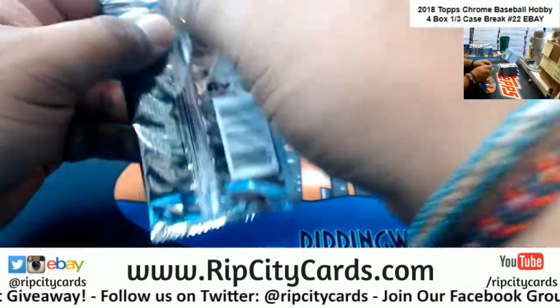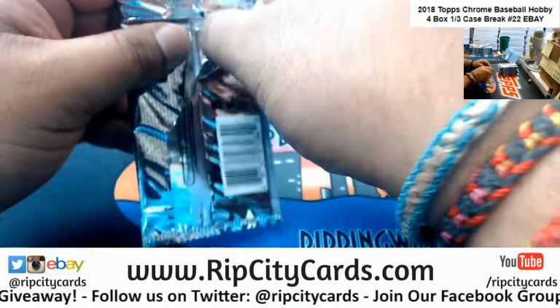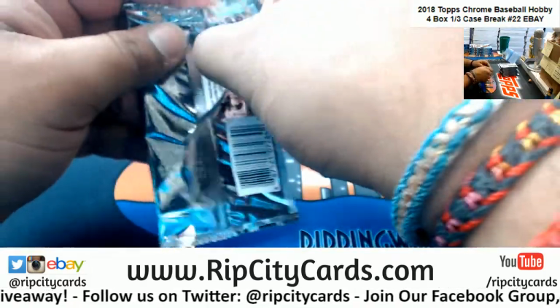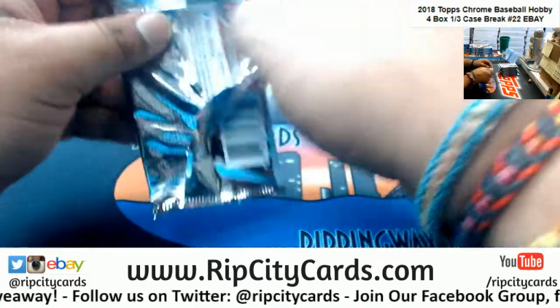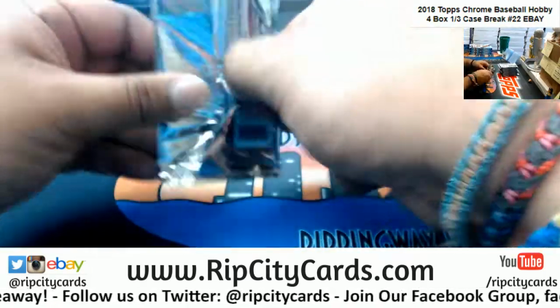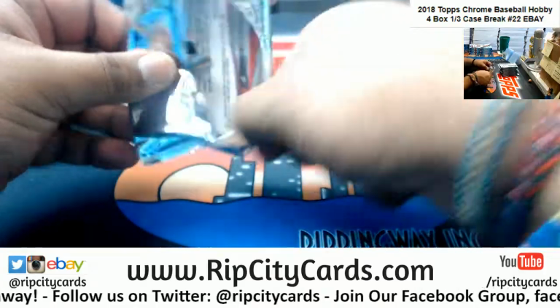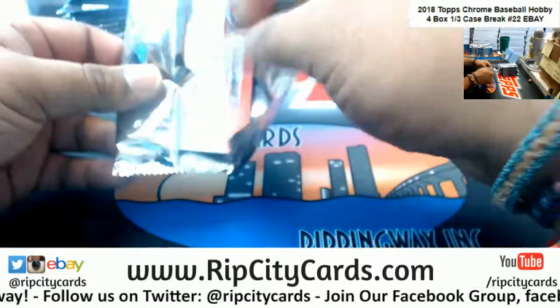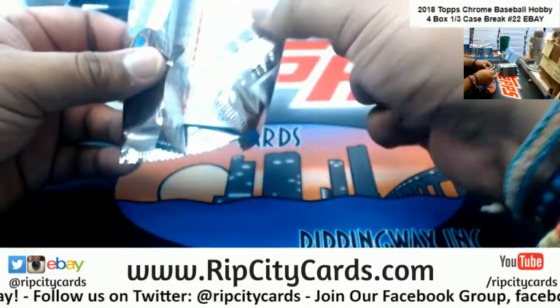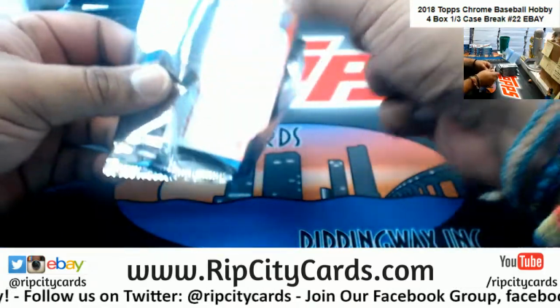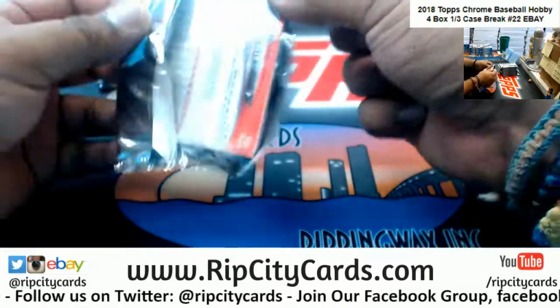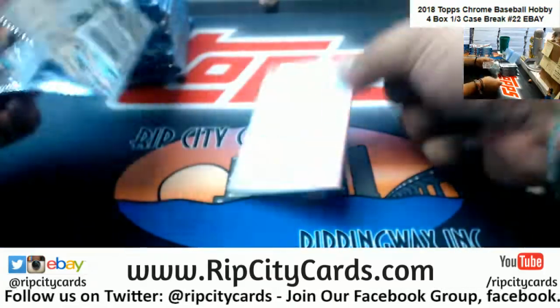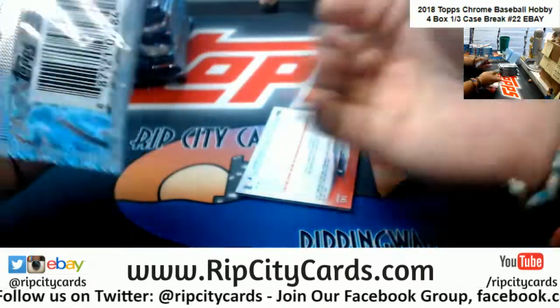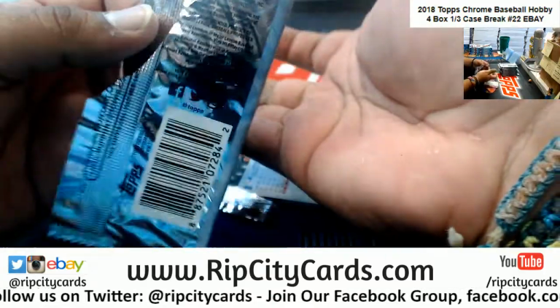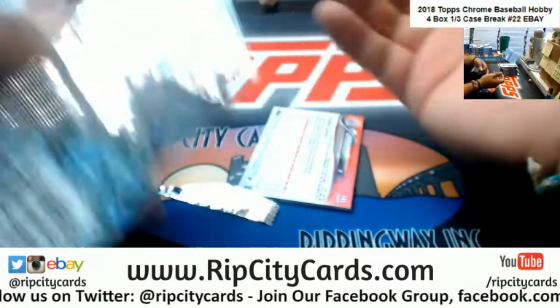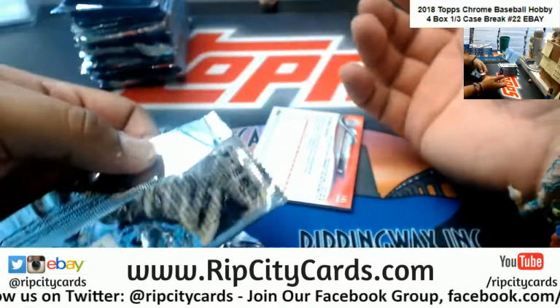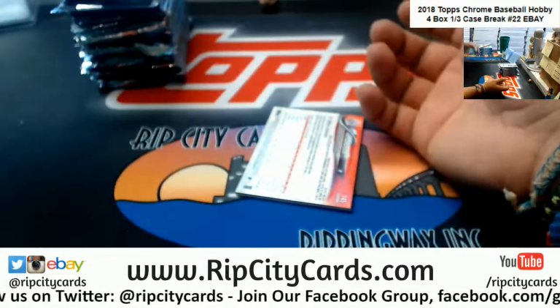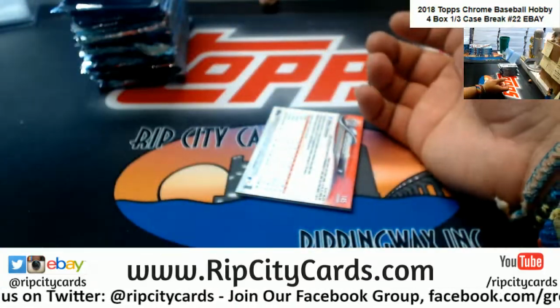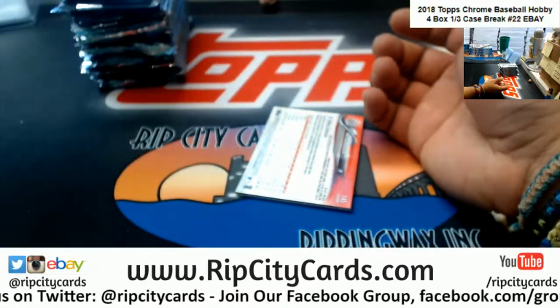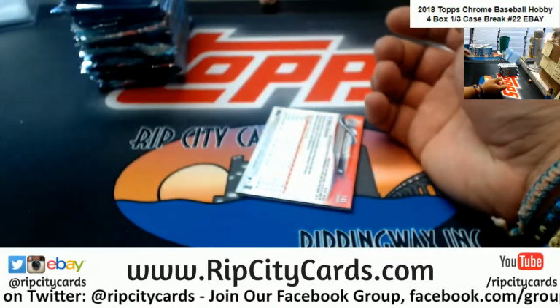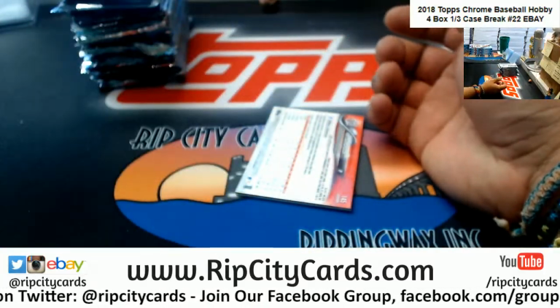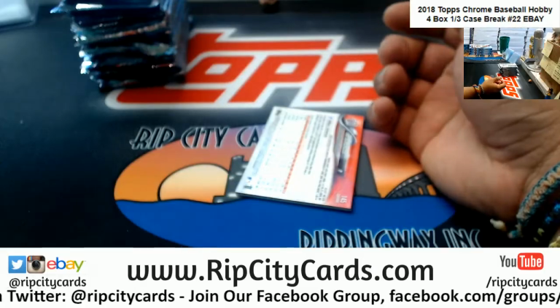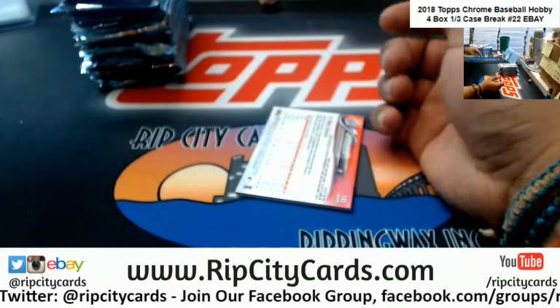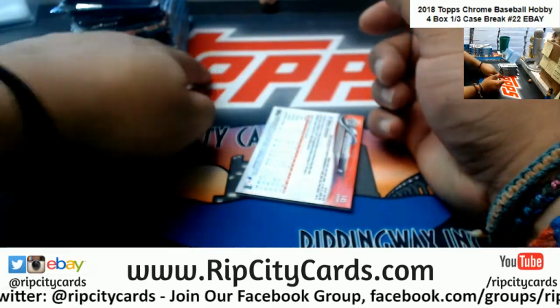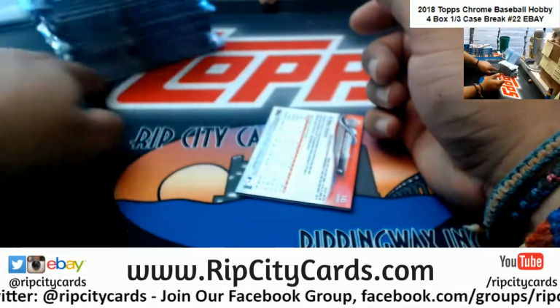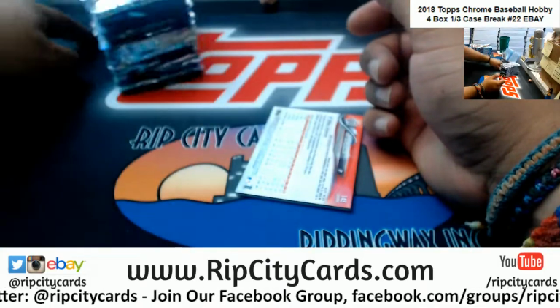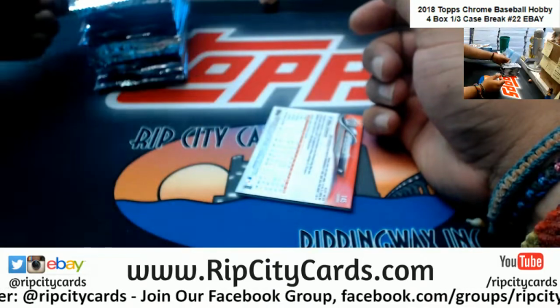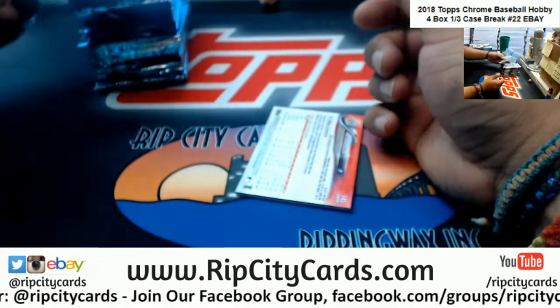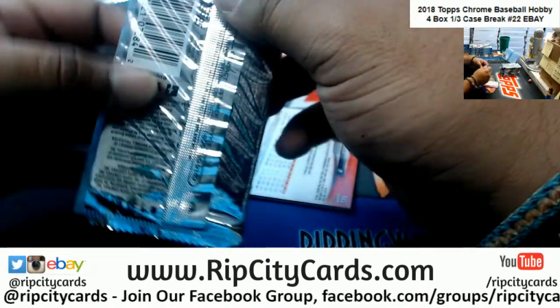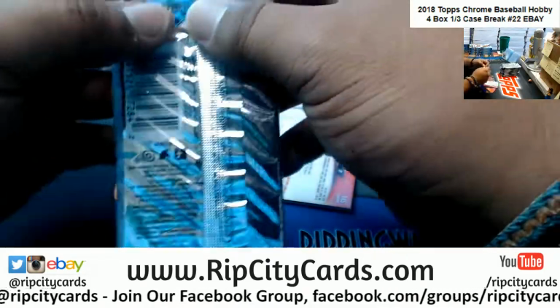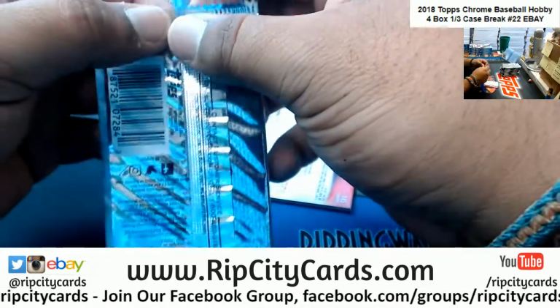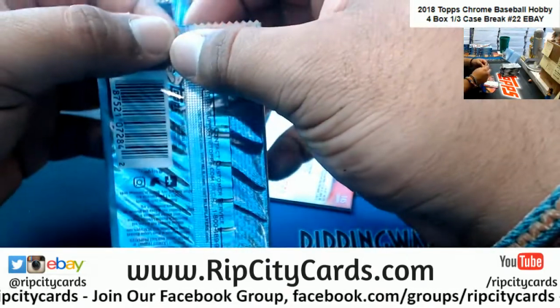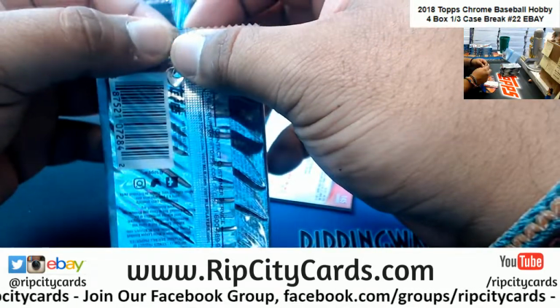That's right, I forgot about these. Jason taught me how to open these. I still don't do it nearly as fast as he does, but then again, there's no comparing the Moses to the Jesus.